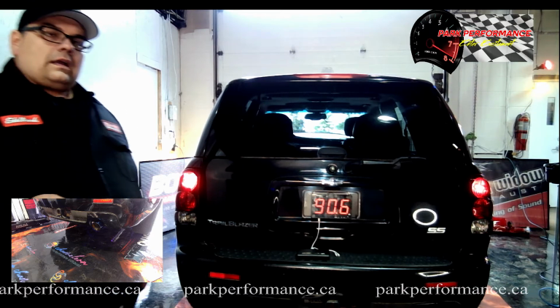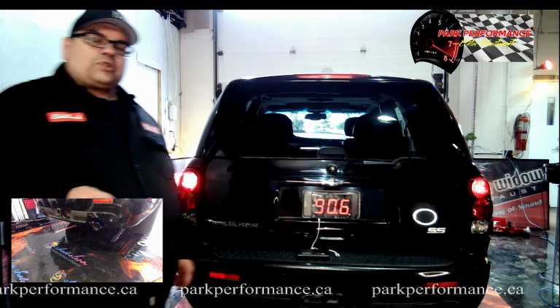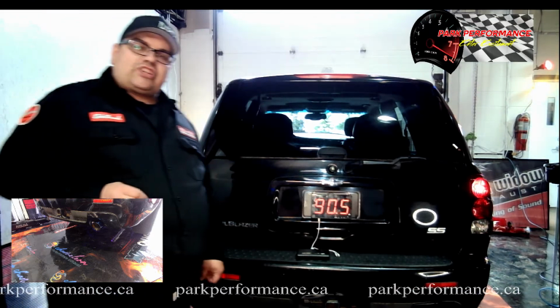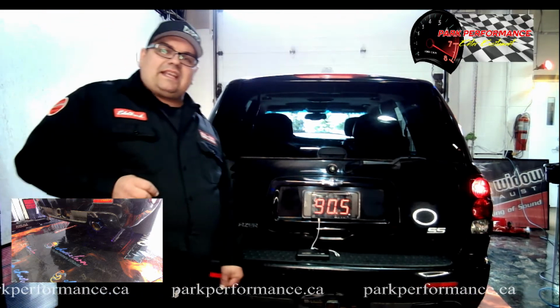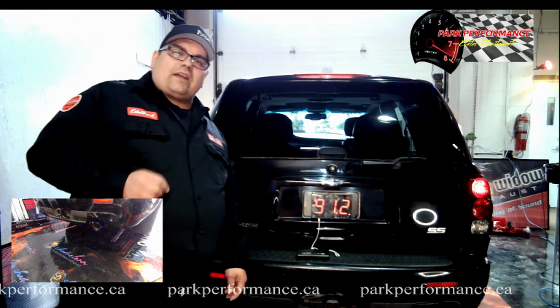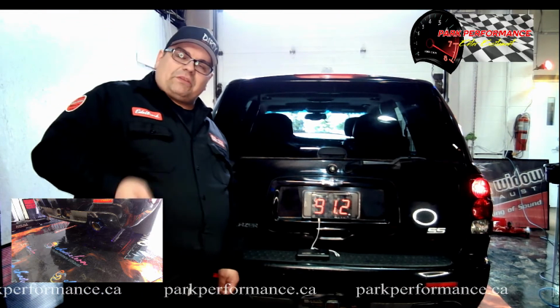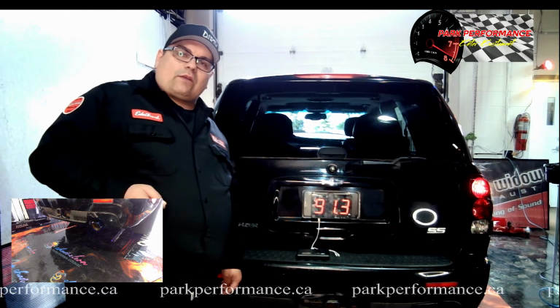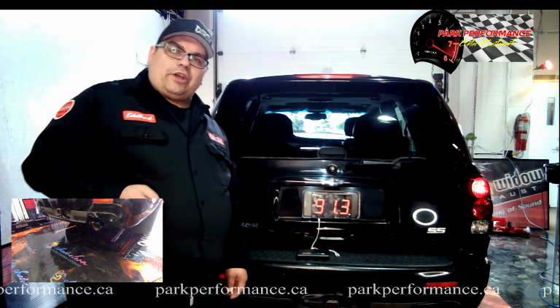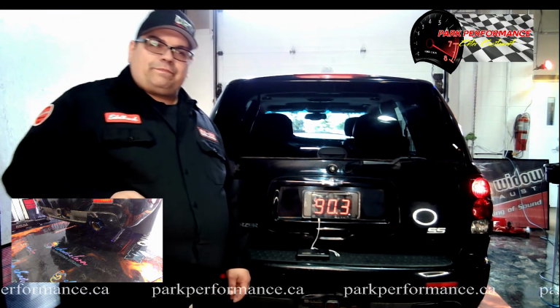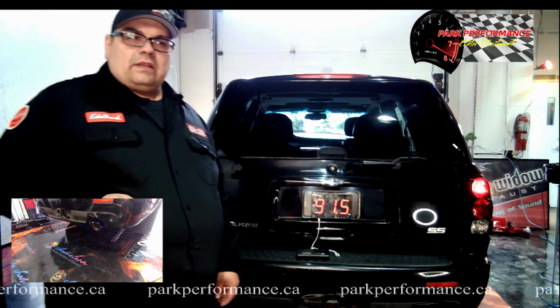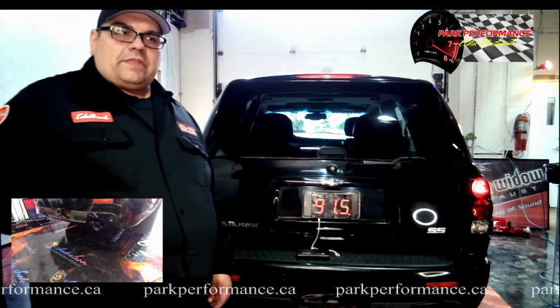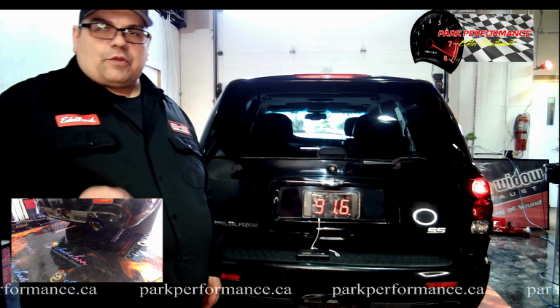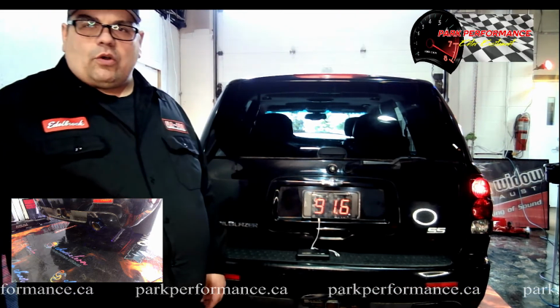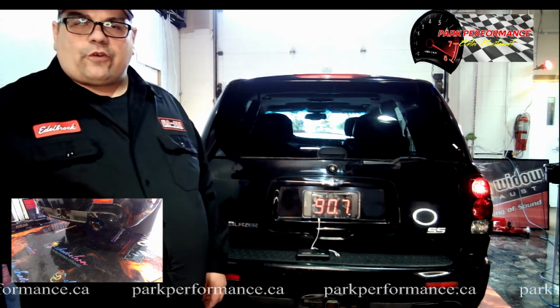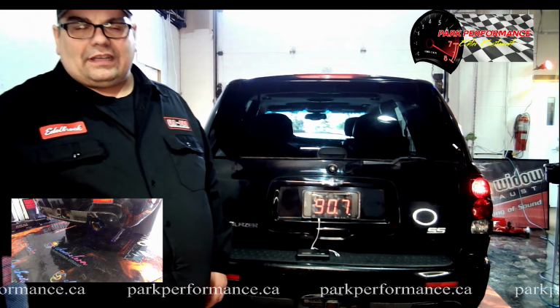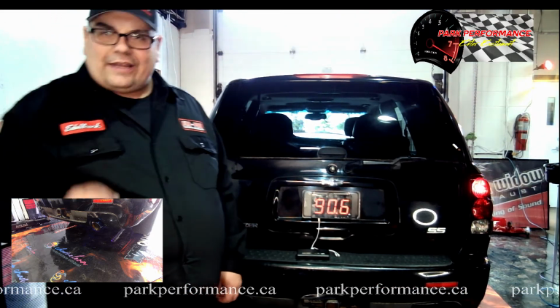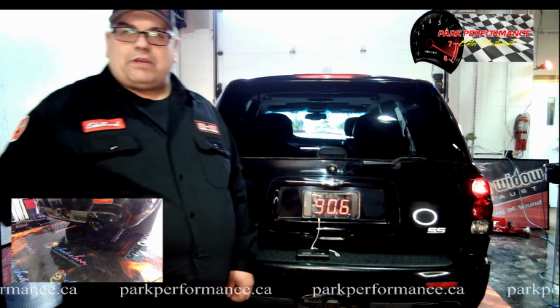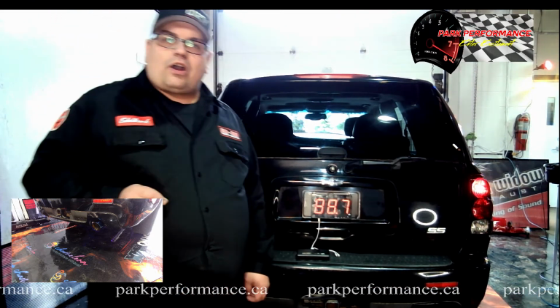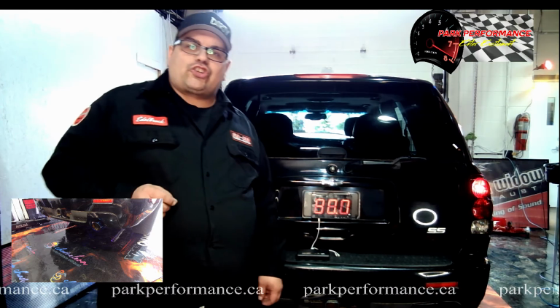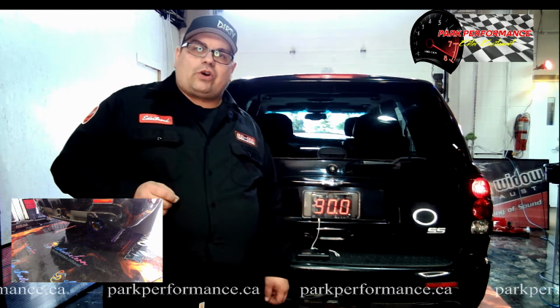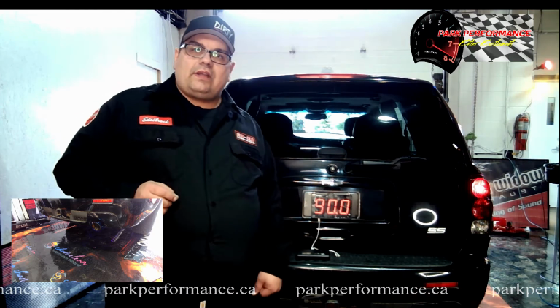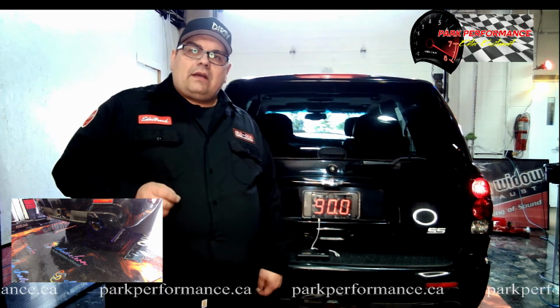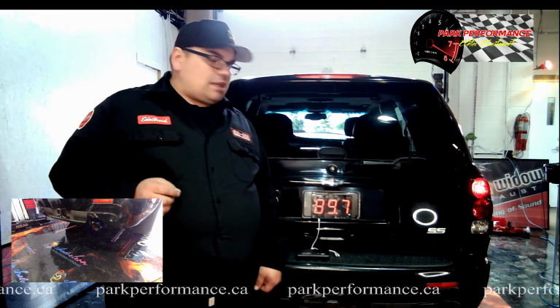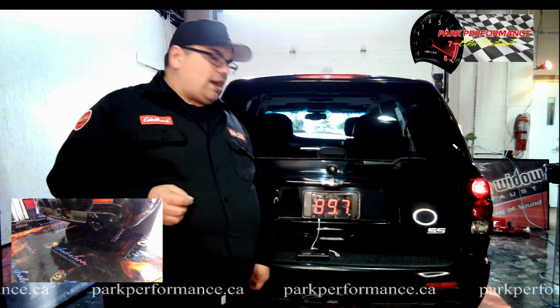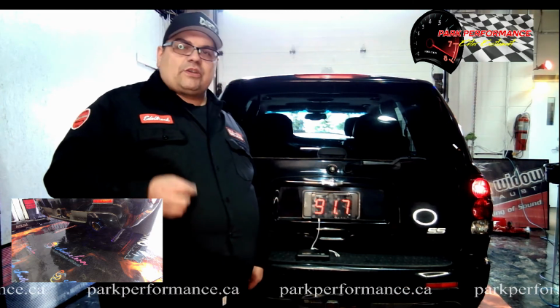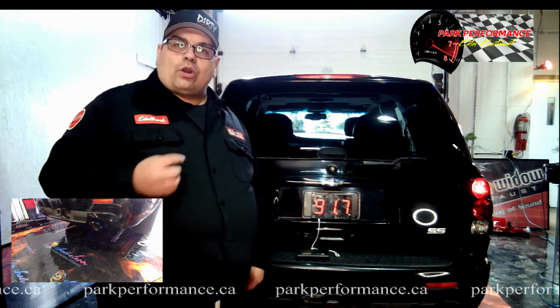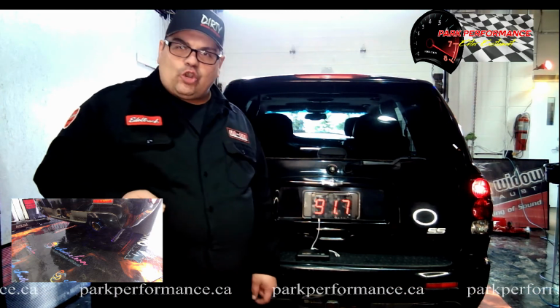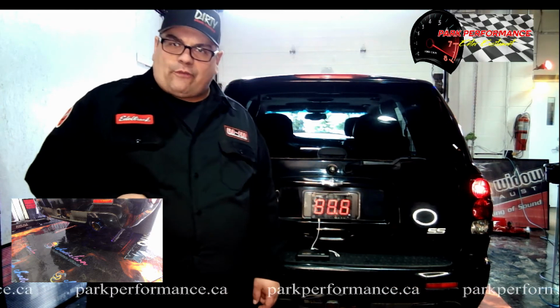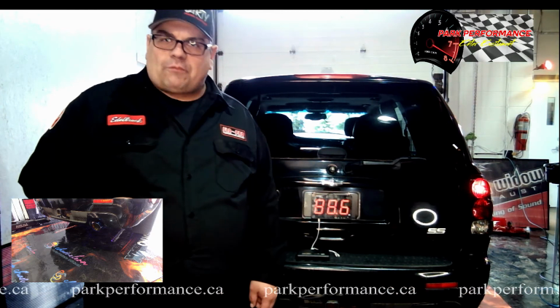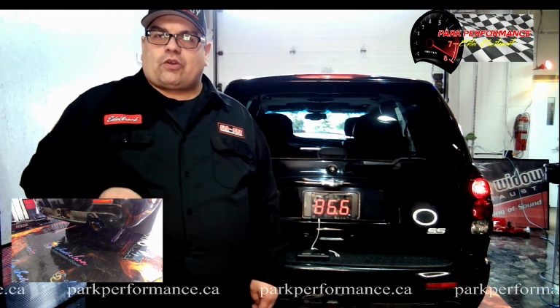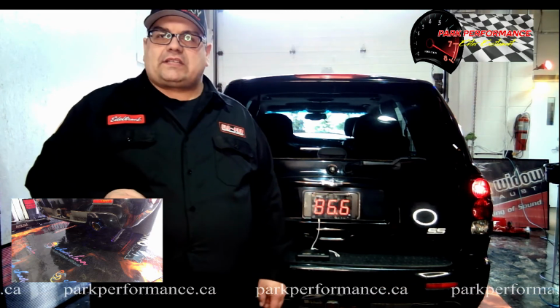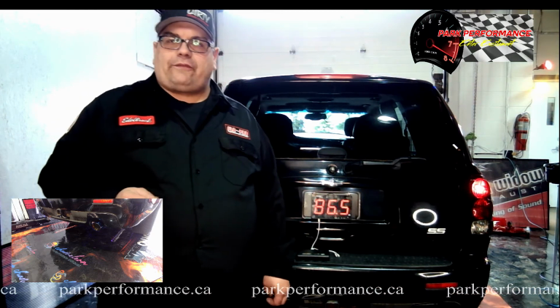So as you can see there with the Black Widow, we're already known for a little bit of a harsh tone, but as well as a more cheap performance-oriented muffler.